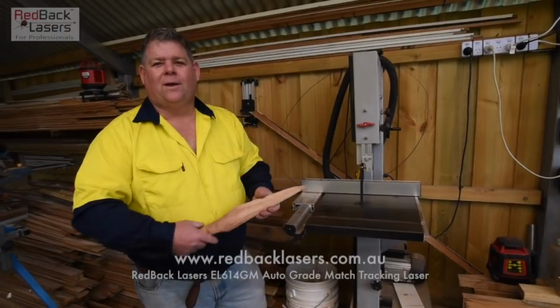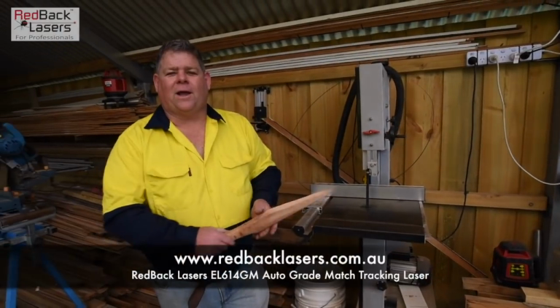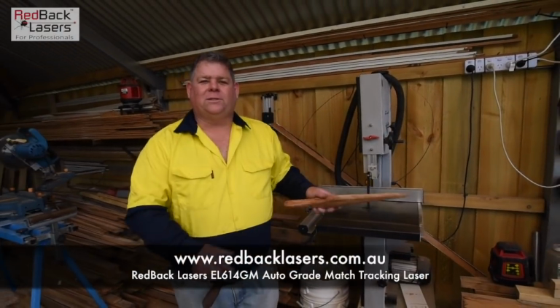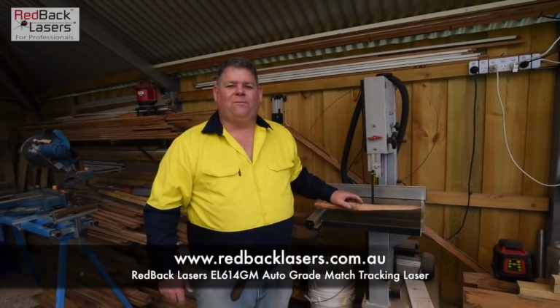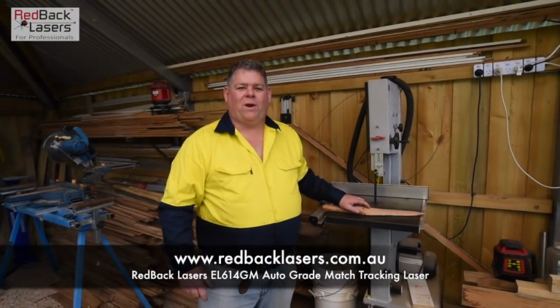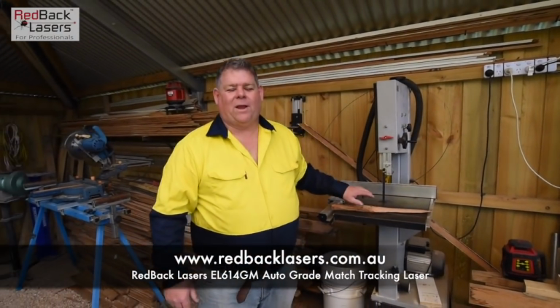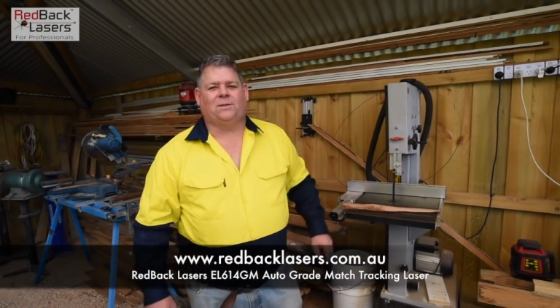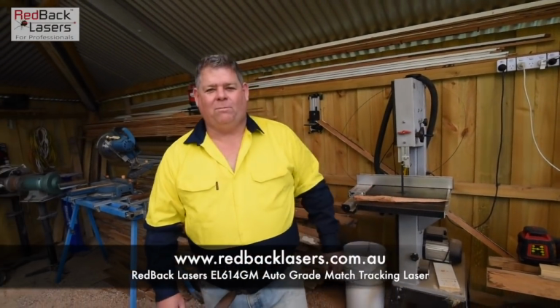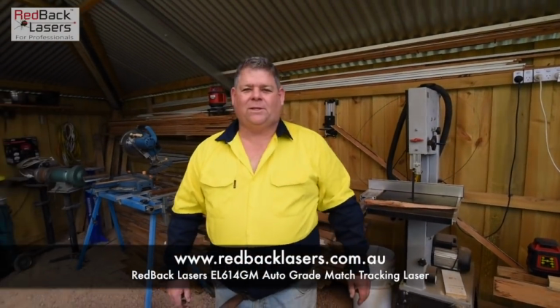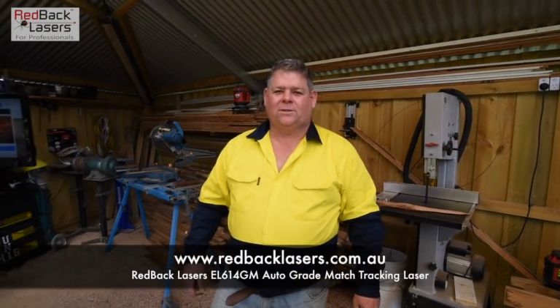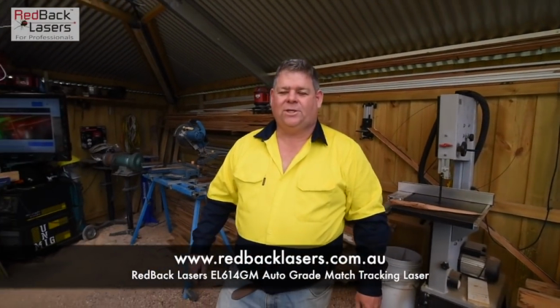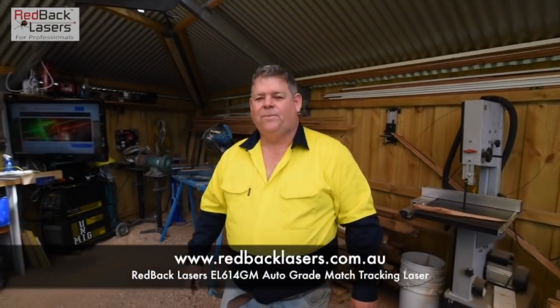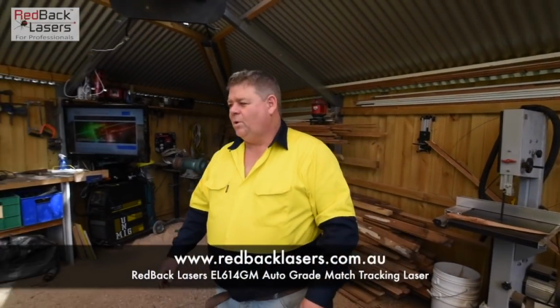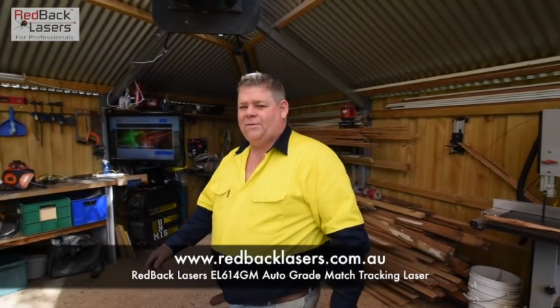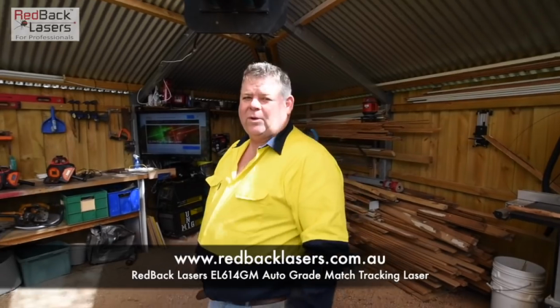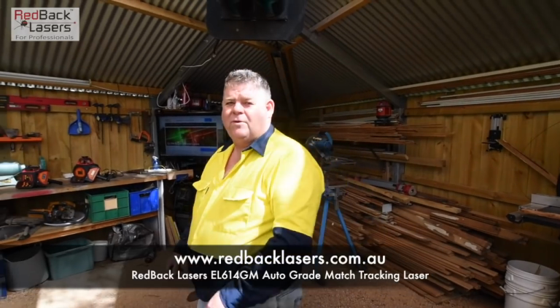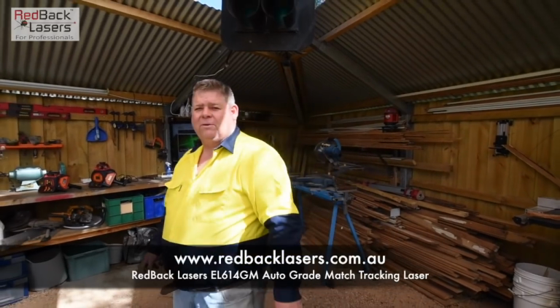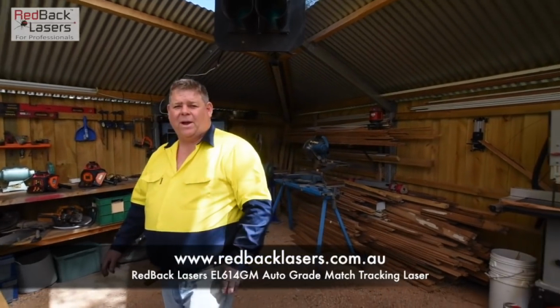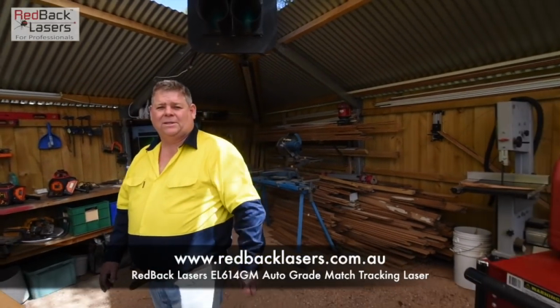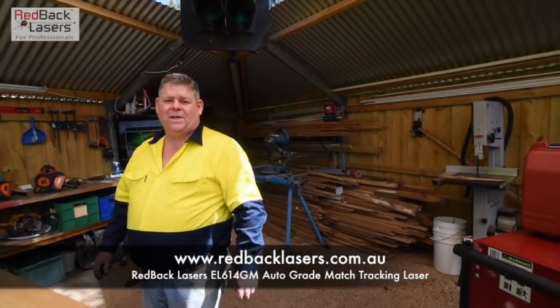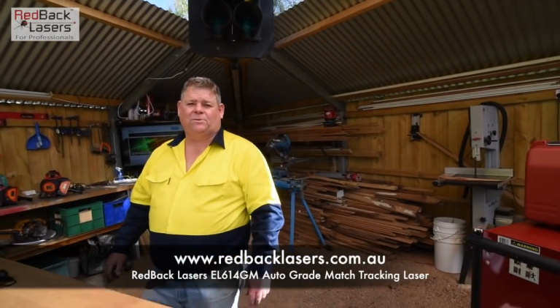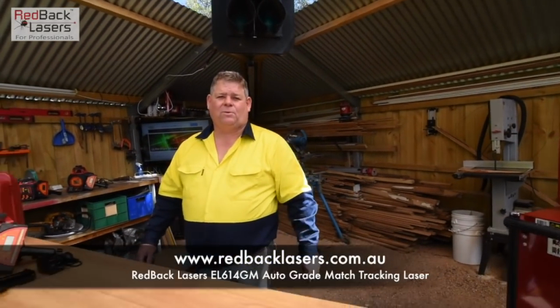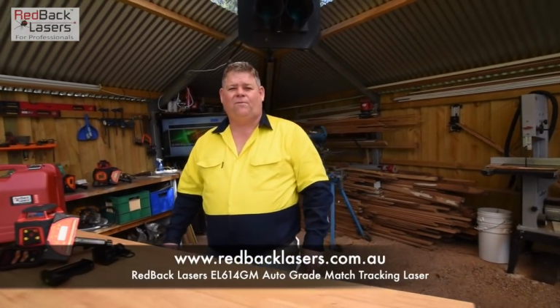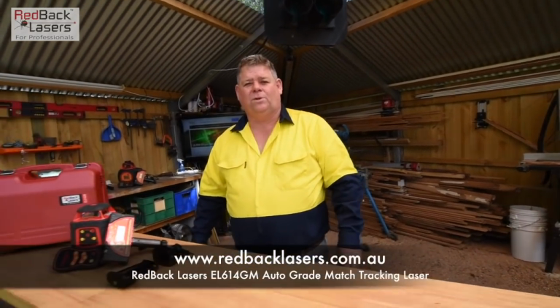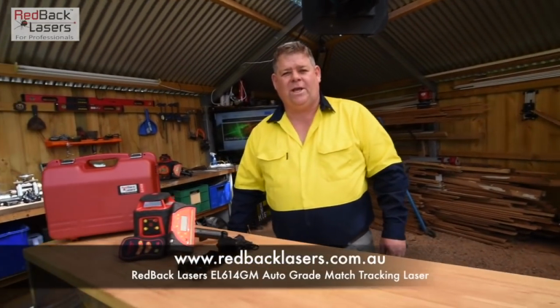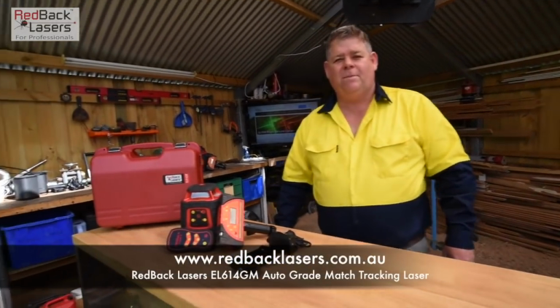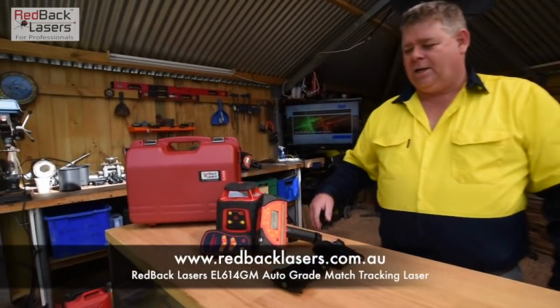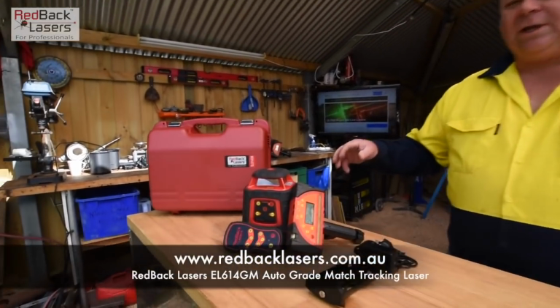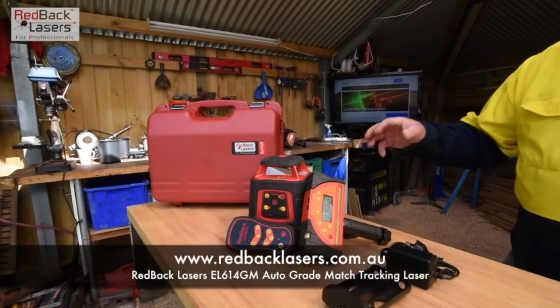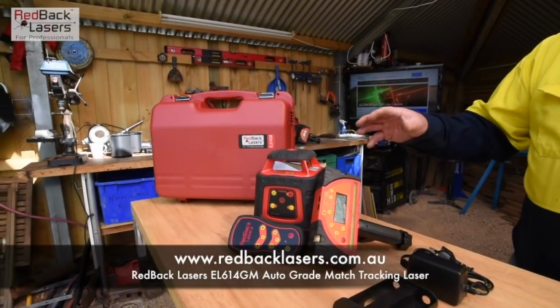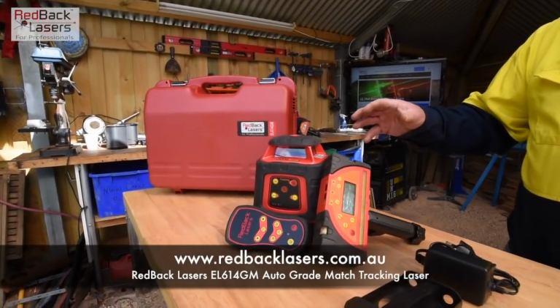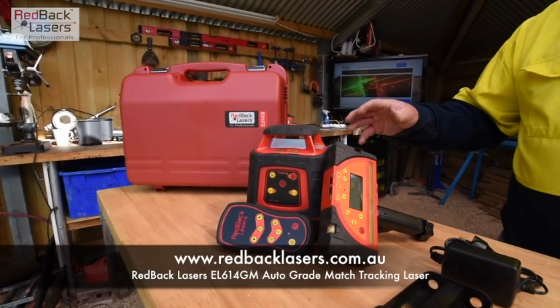G'day guys, Tim from Redback Lasers and welcome back to the outside shed. We're just going to have a quick look over the Redback Lasers EL614GM electronic leveling grade match laser.